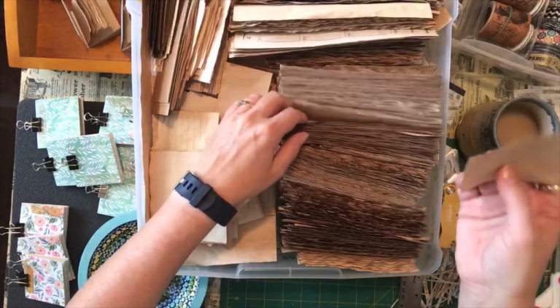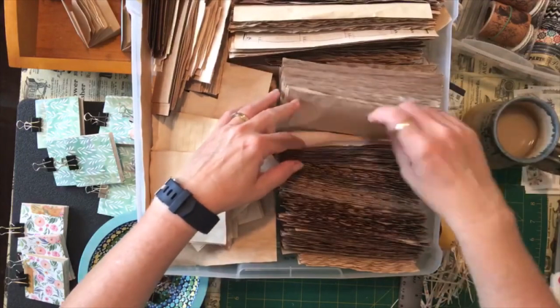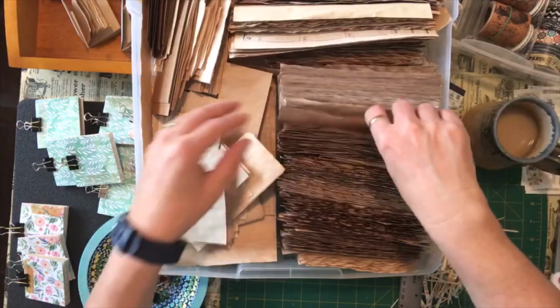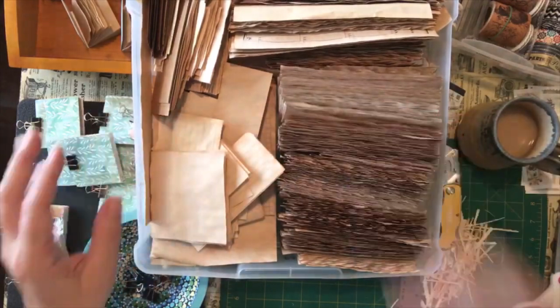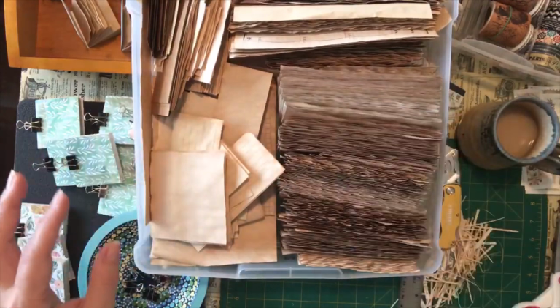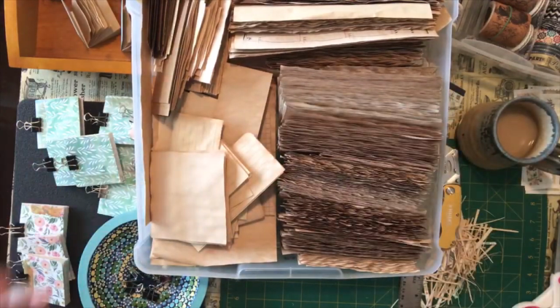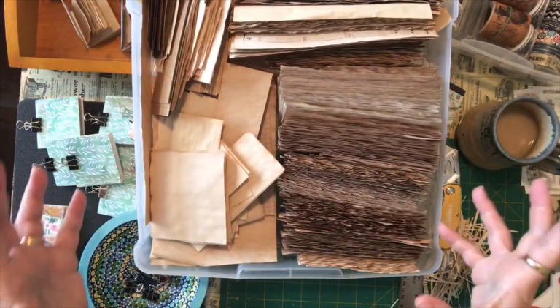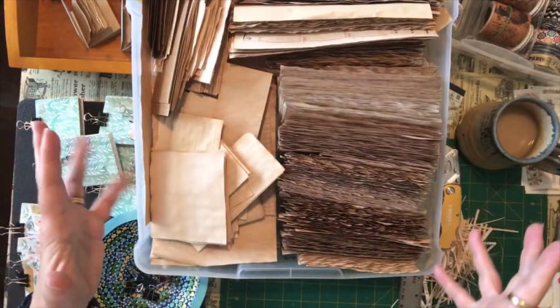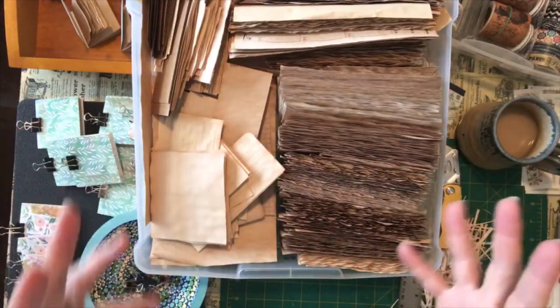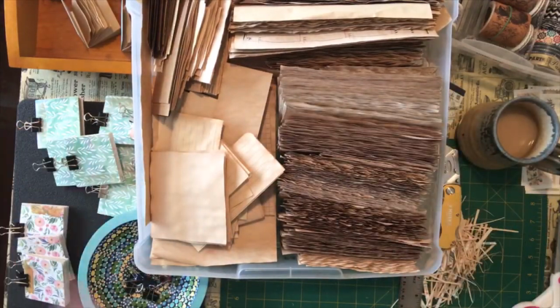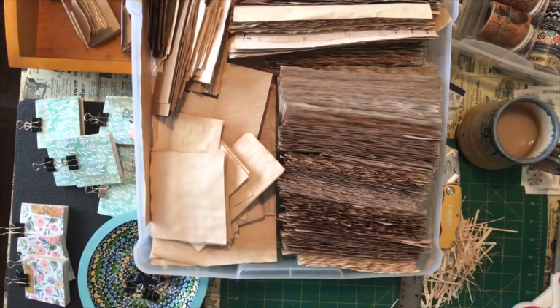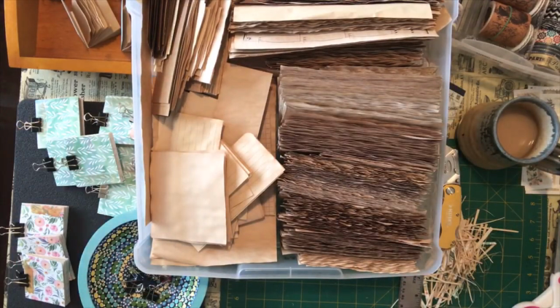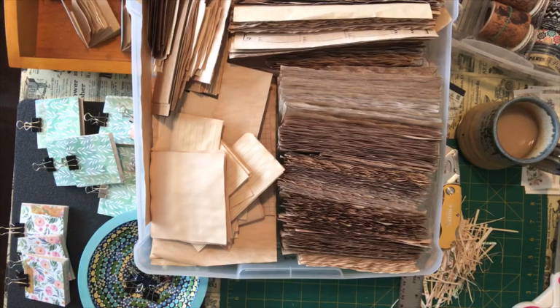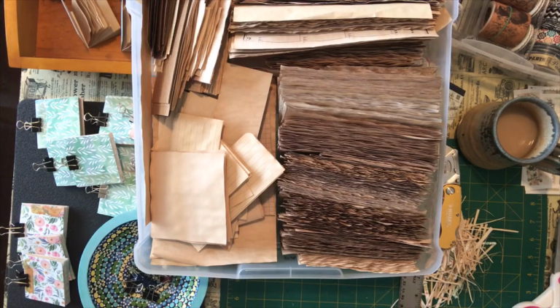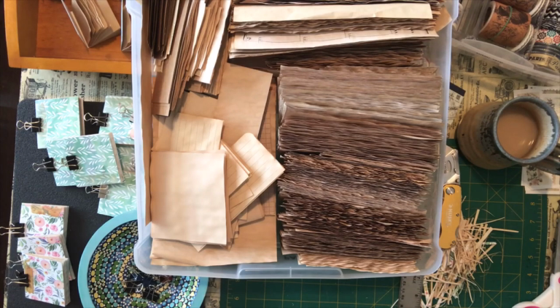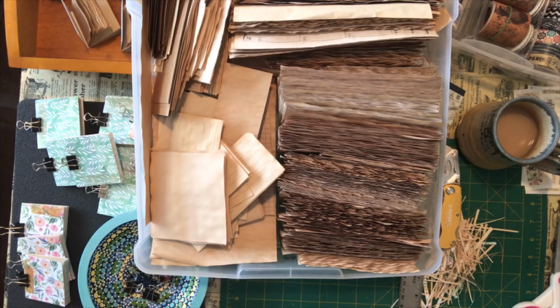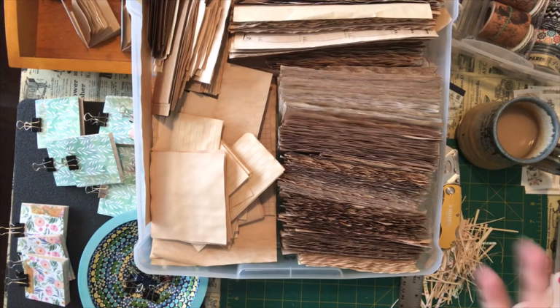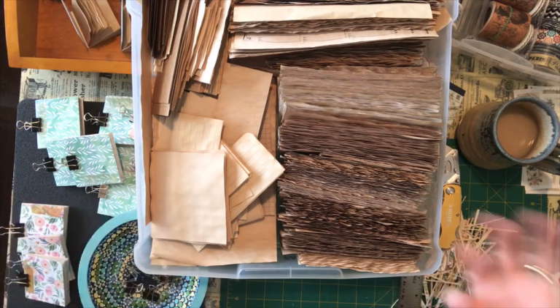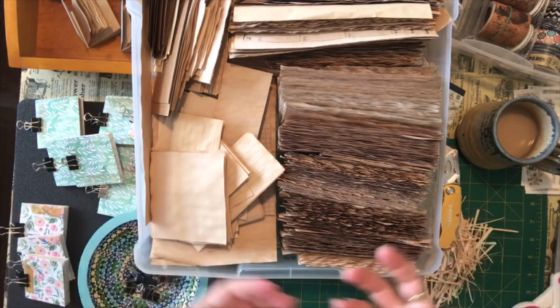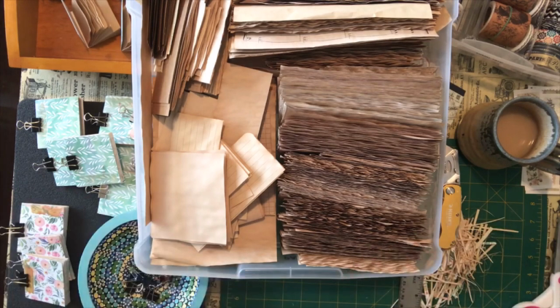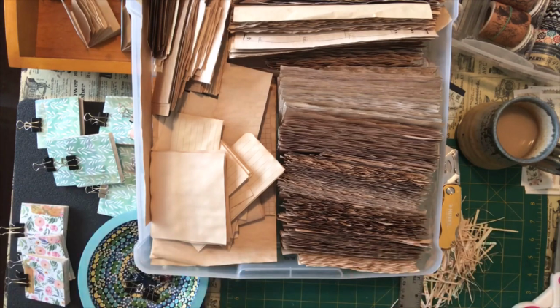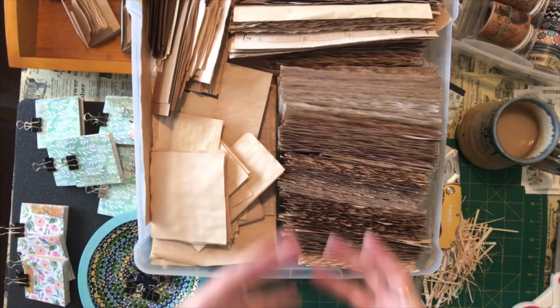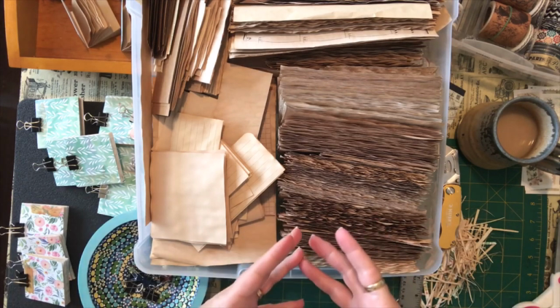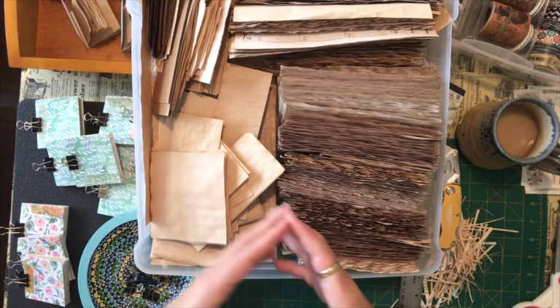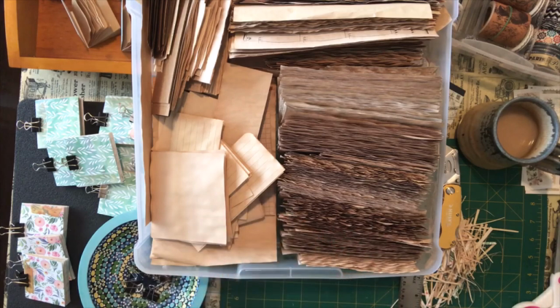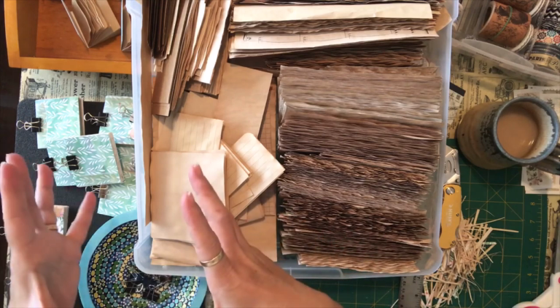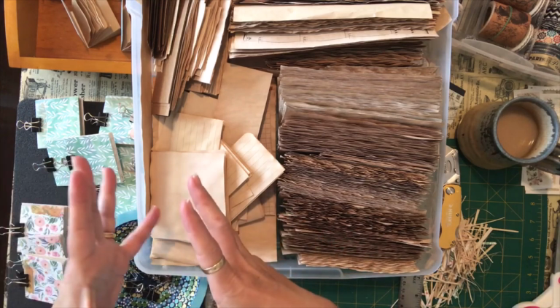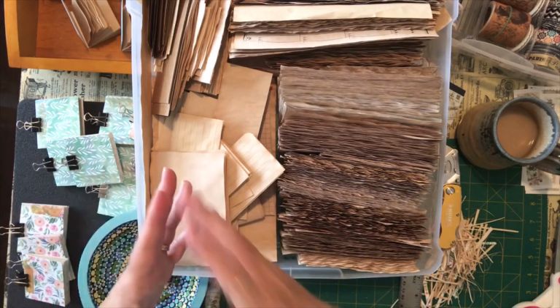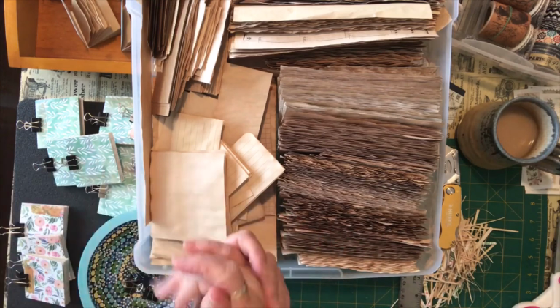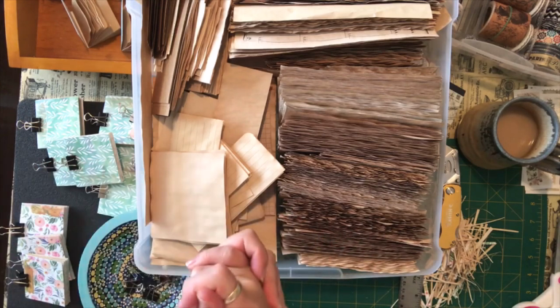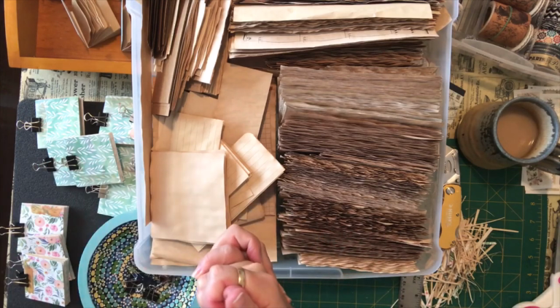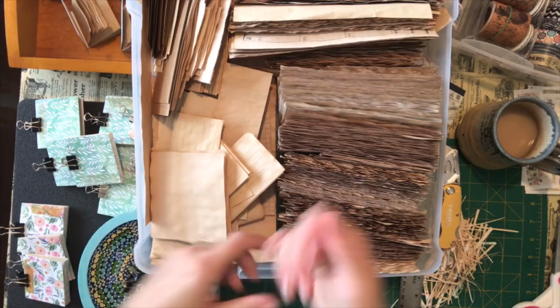As I was sorting and cleaning through my studio — which is a great inspiration and creative motivator — start cleaning out a bin or something in your room and you will find something and think, oh yeah, I wanted to make something with that.